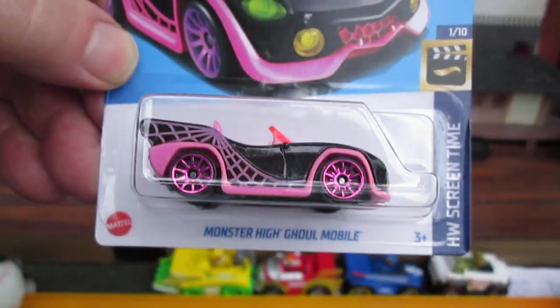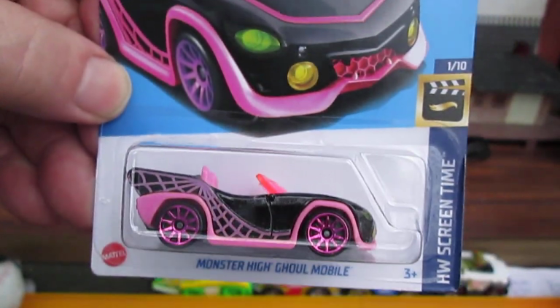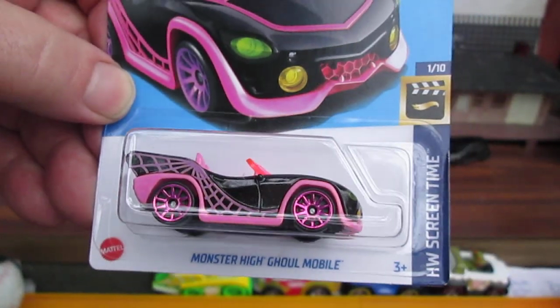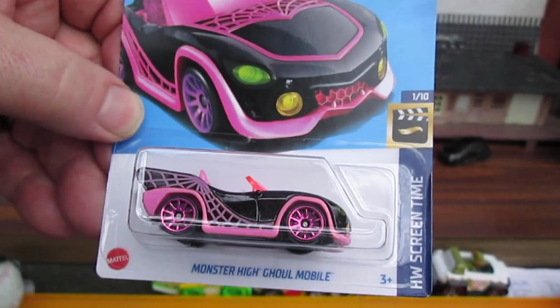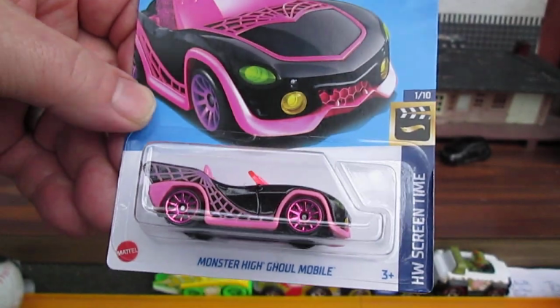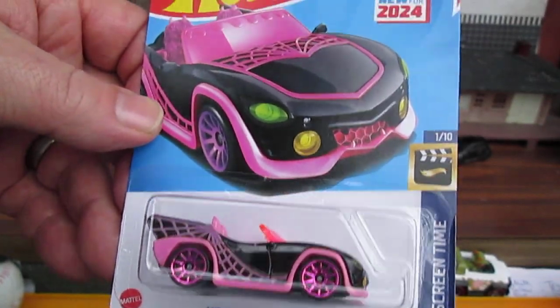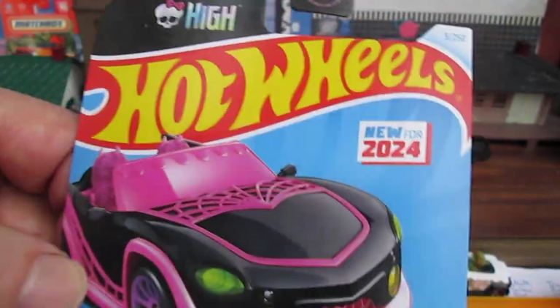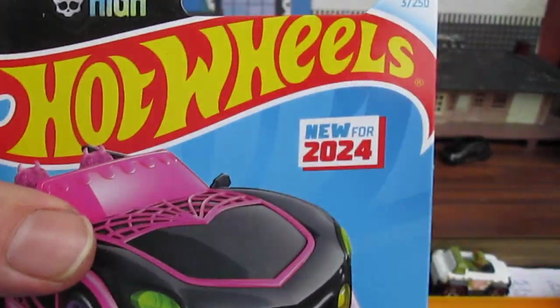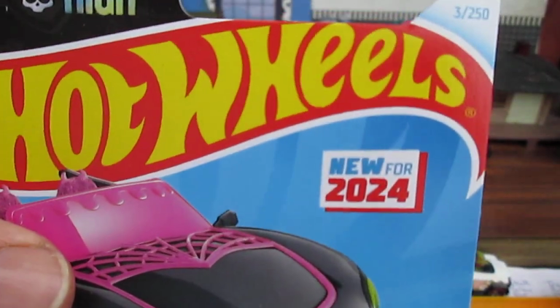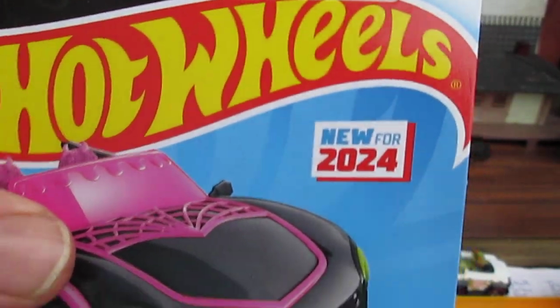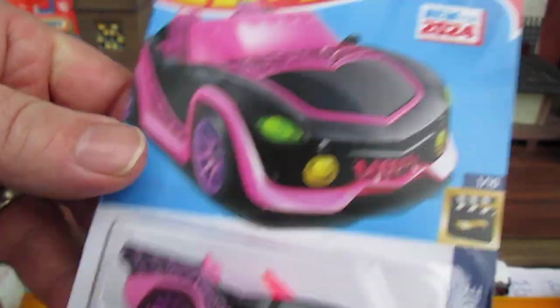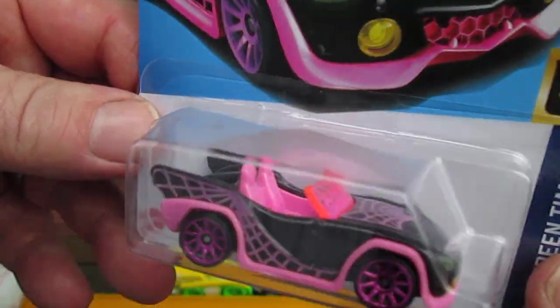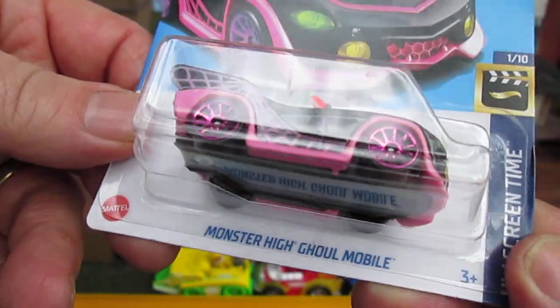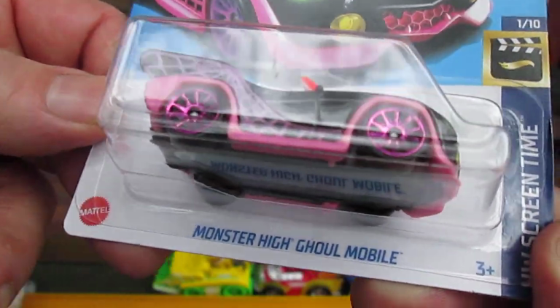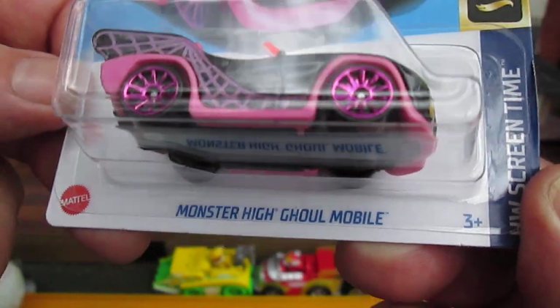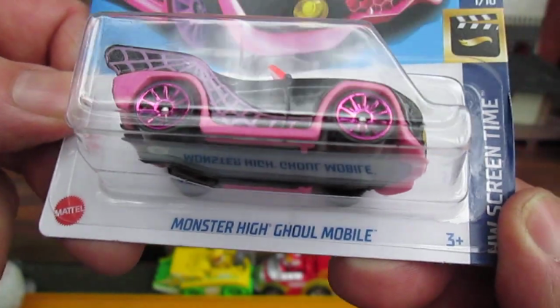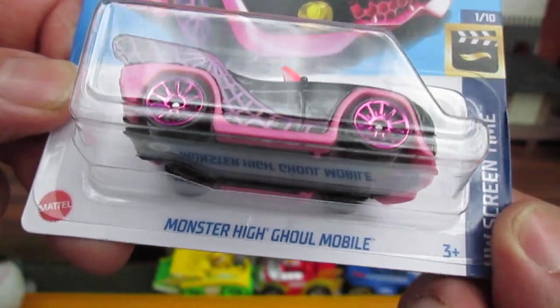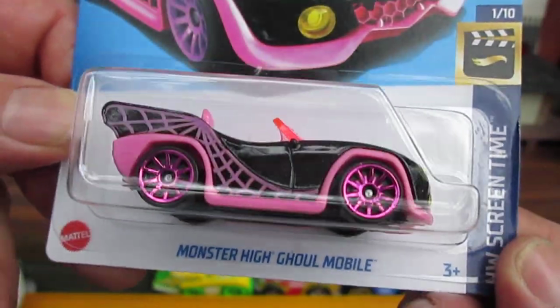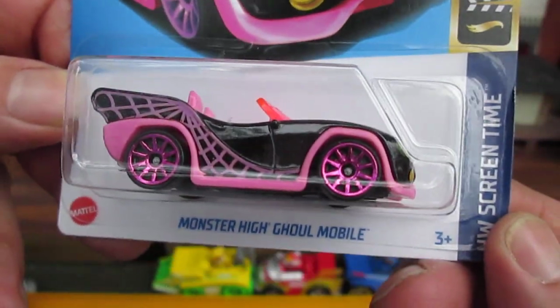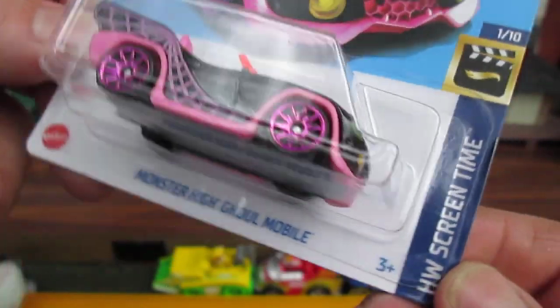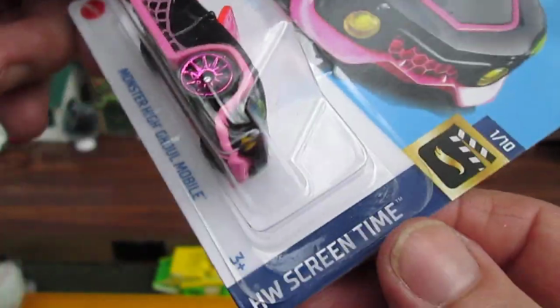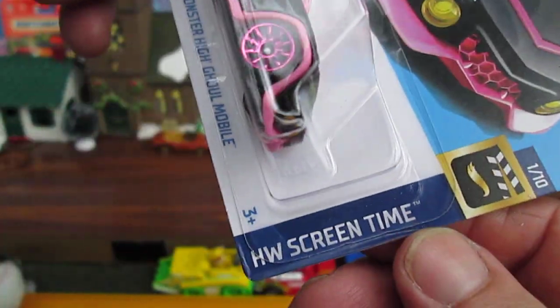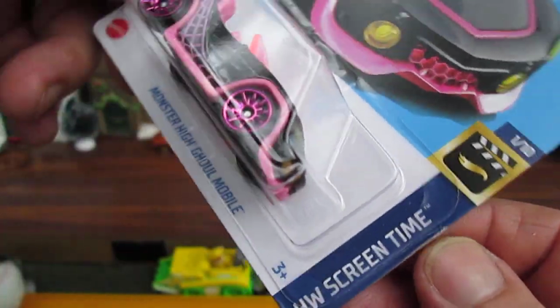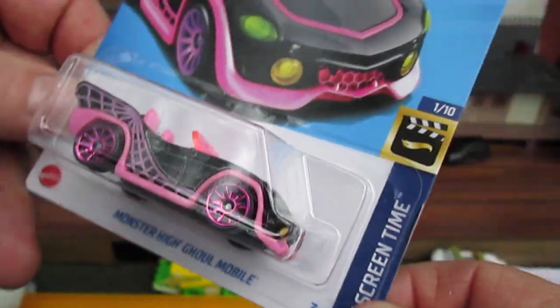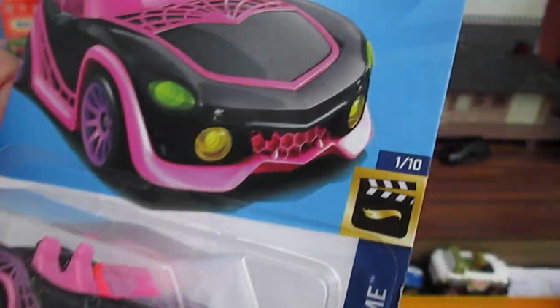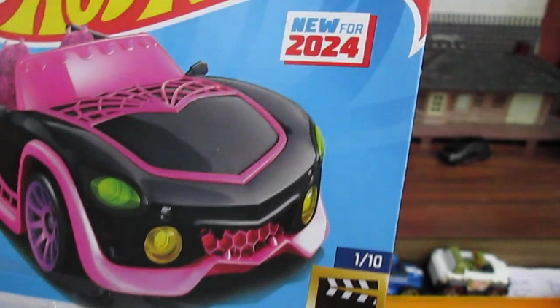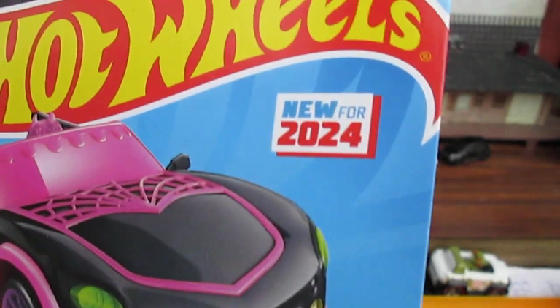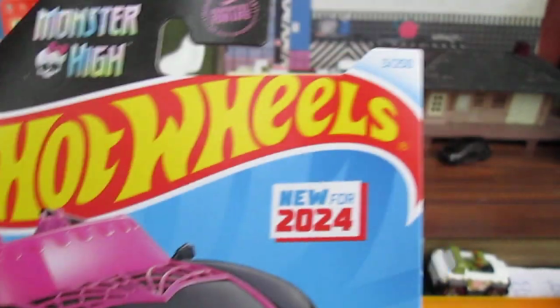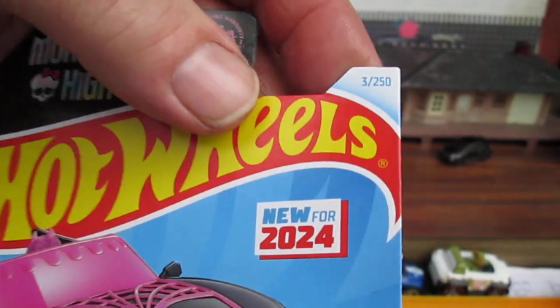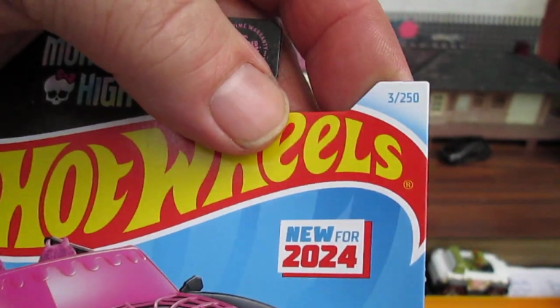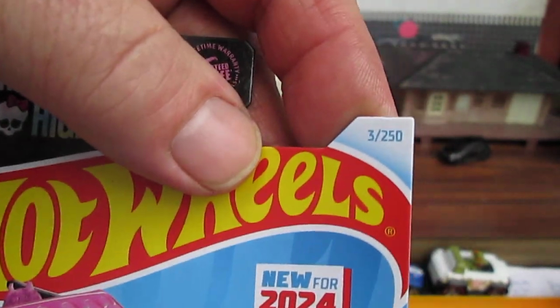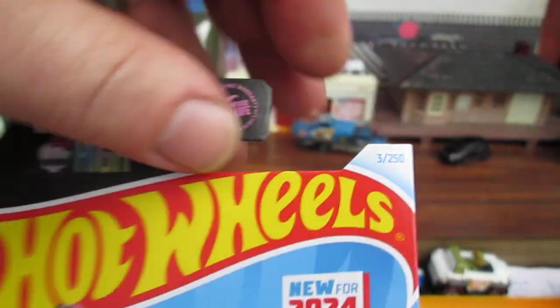My daughter got me this one, and it's the only one that says new for 2024, so it's a new casting. It's the Monster High Ghoulmobile. It's a Hot Wheels Screen Time car and one of ten, number three of 250 on the year.